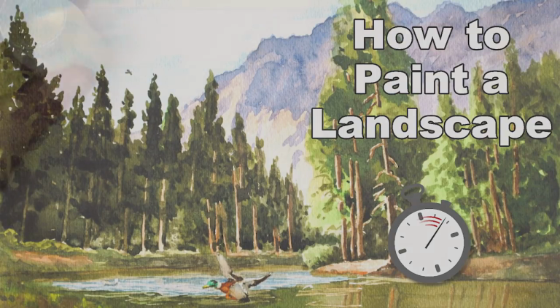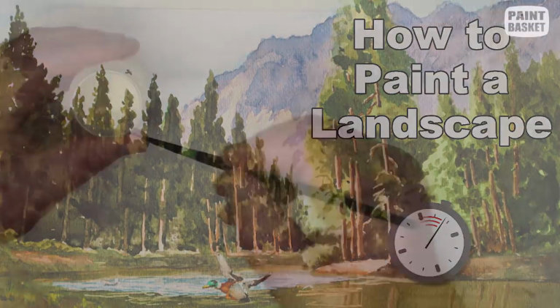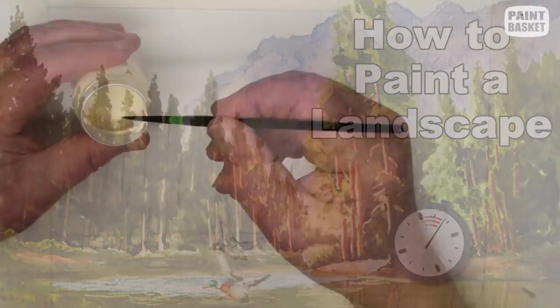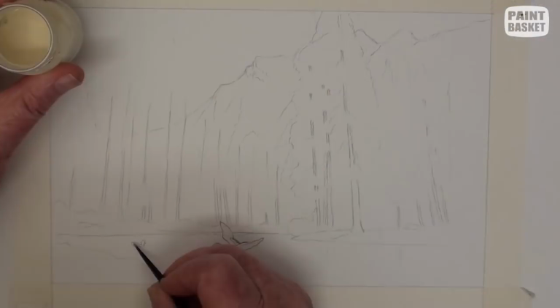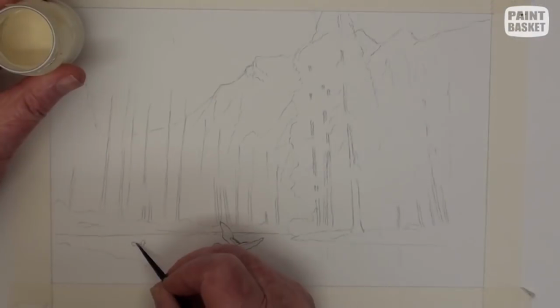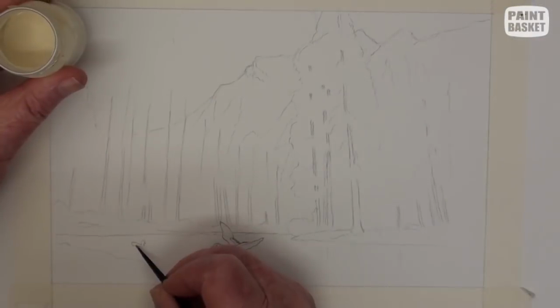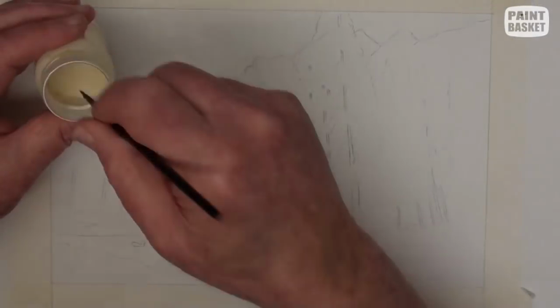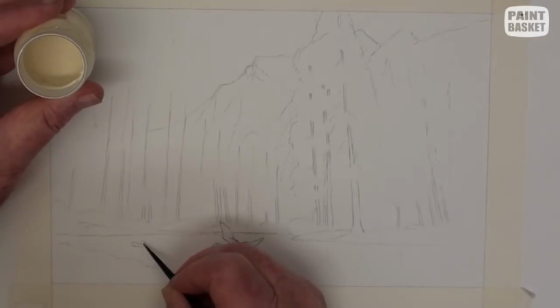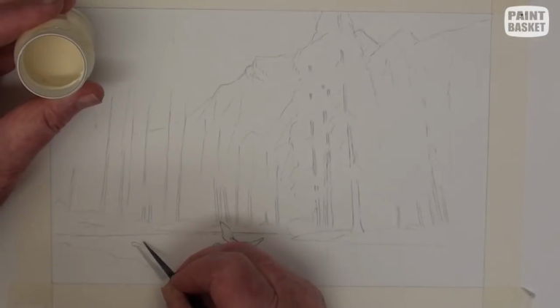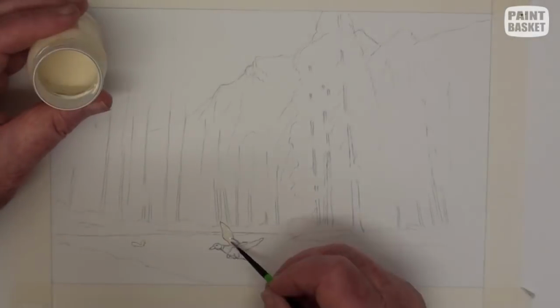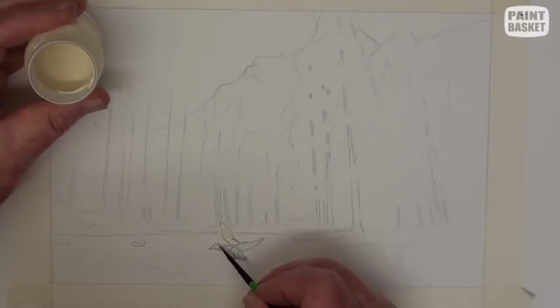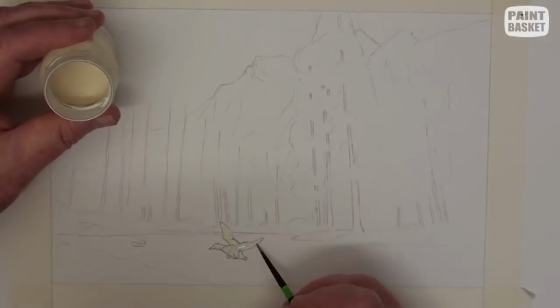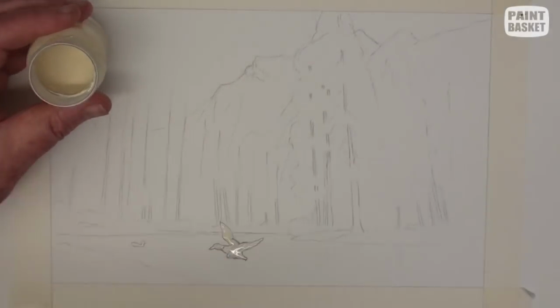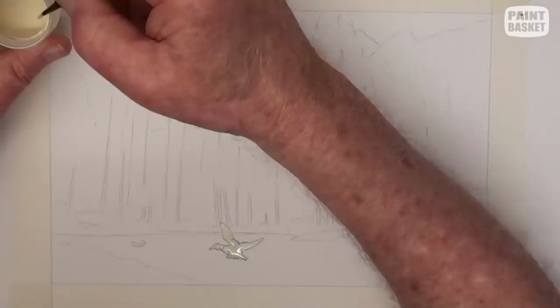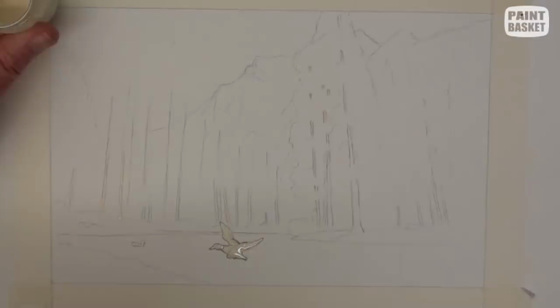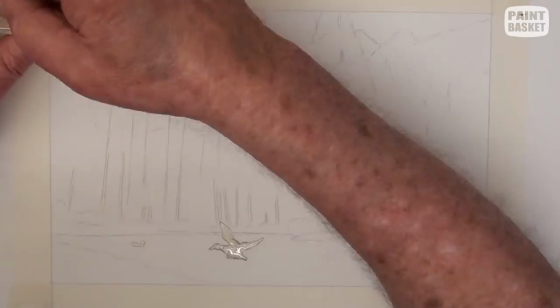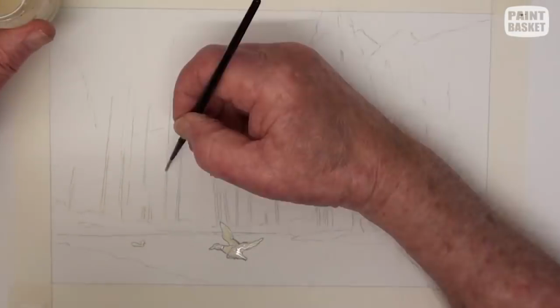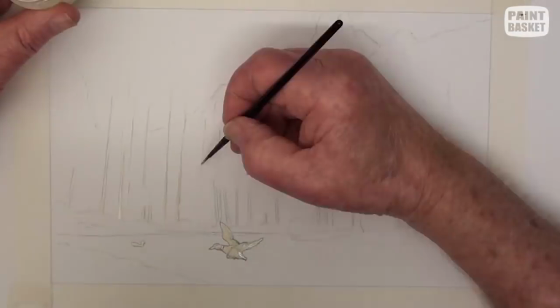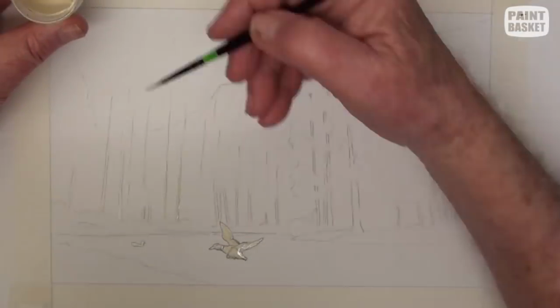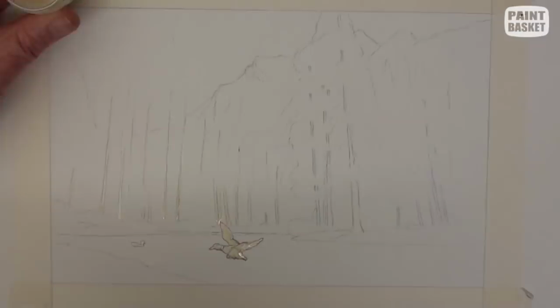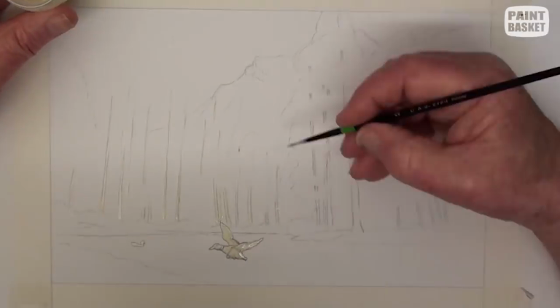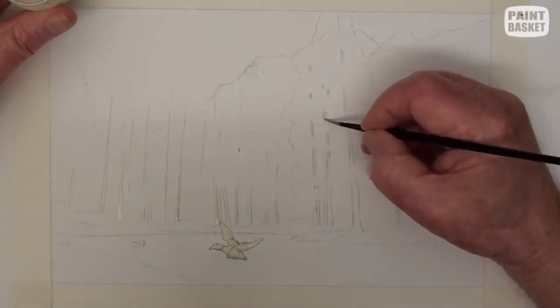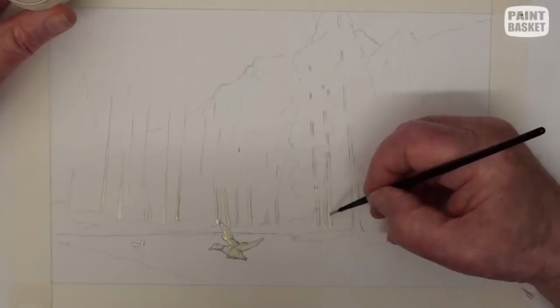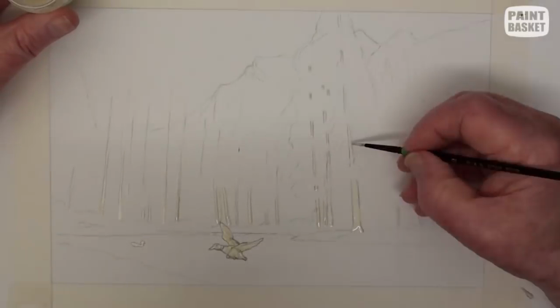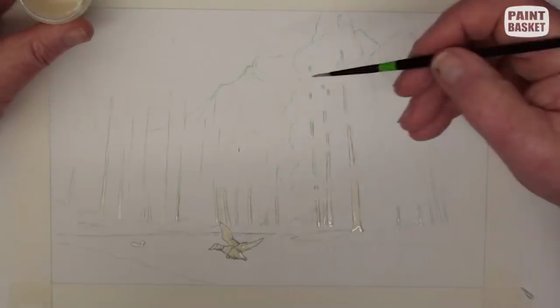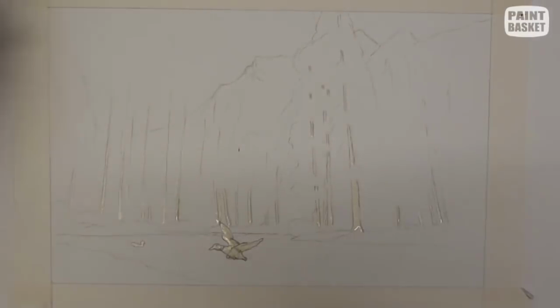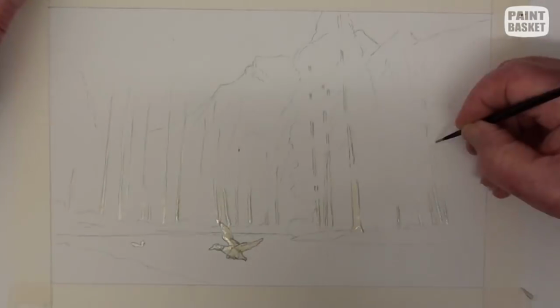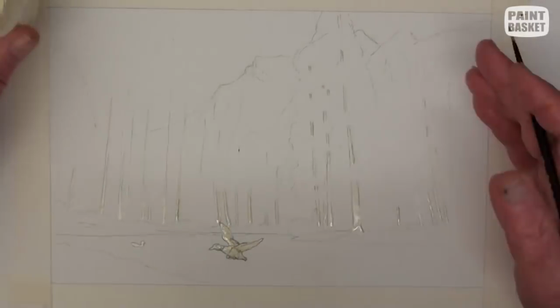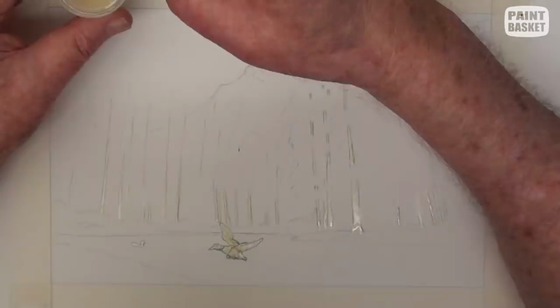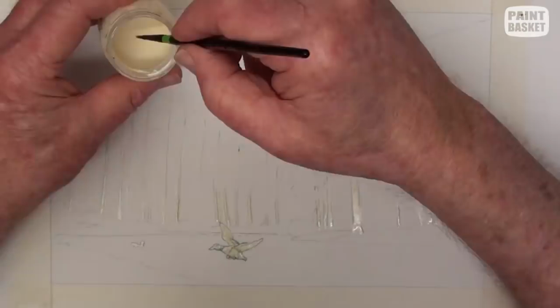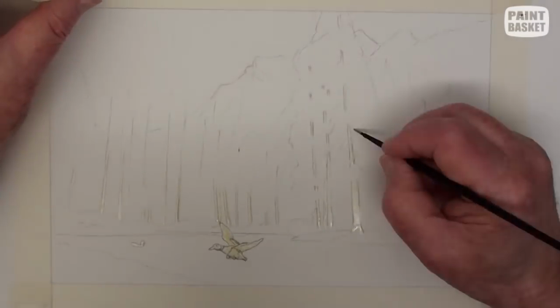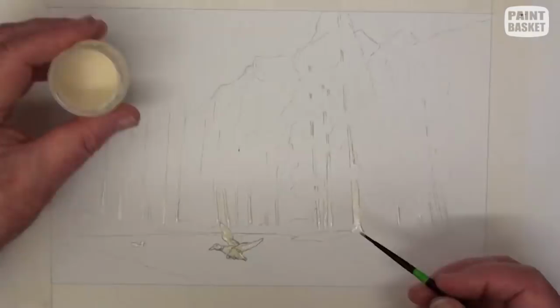To preserve all the white of the paper for the lighter areas, we need to add masking fluid in all the relevant places.